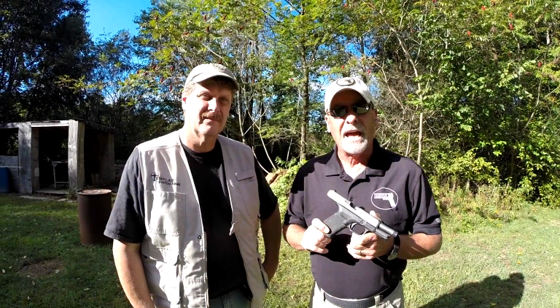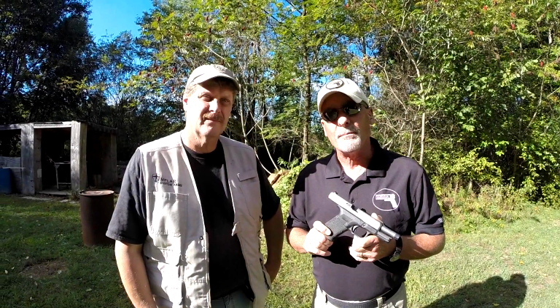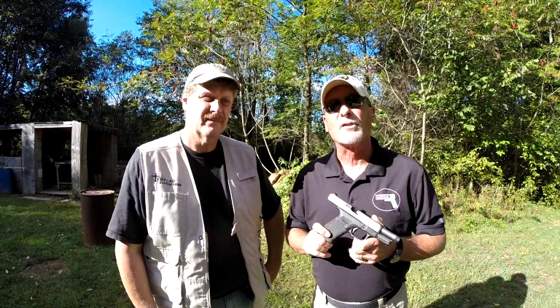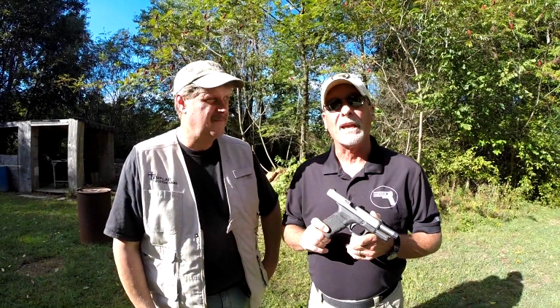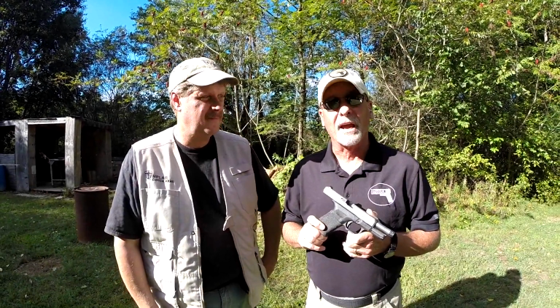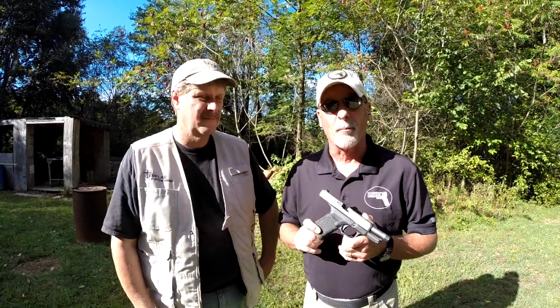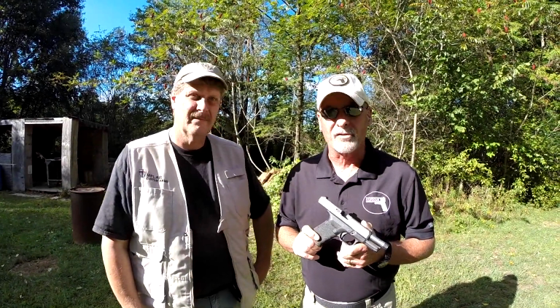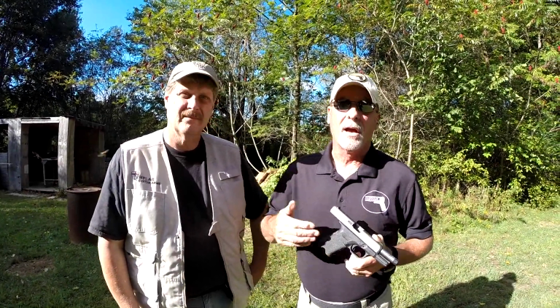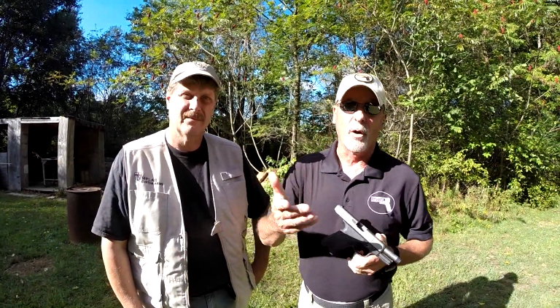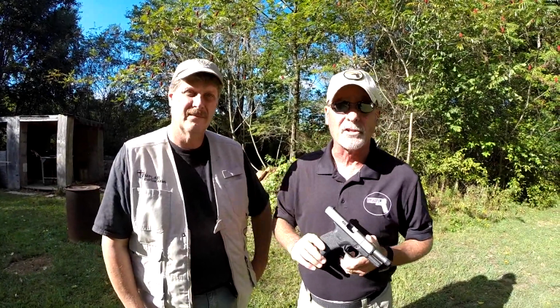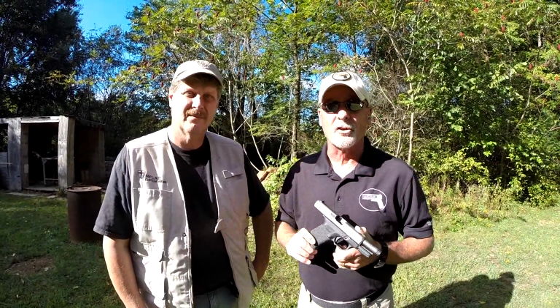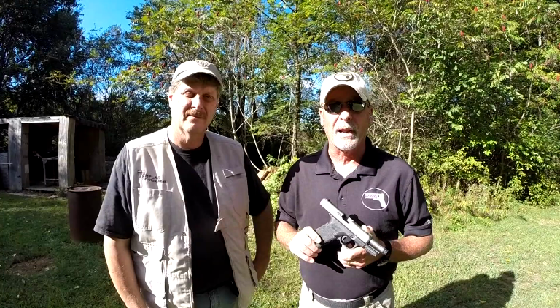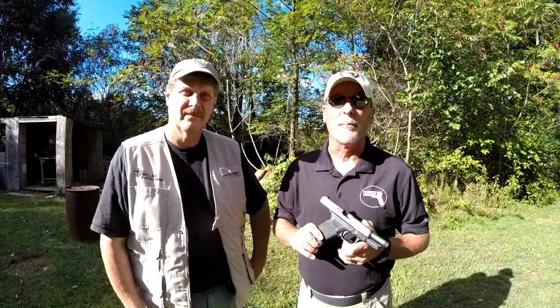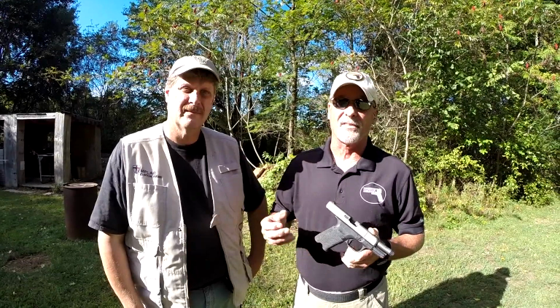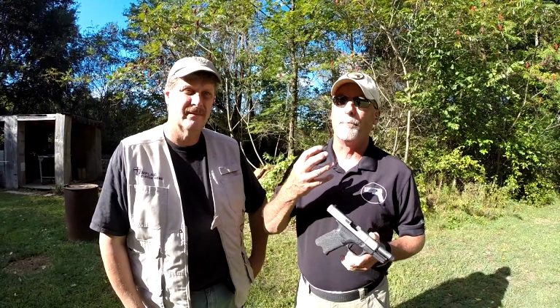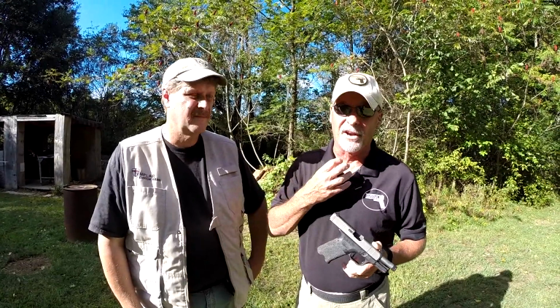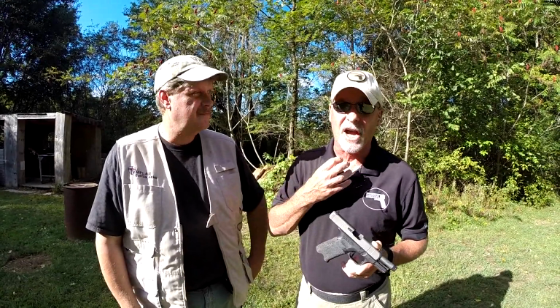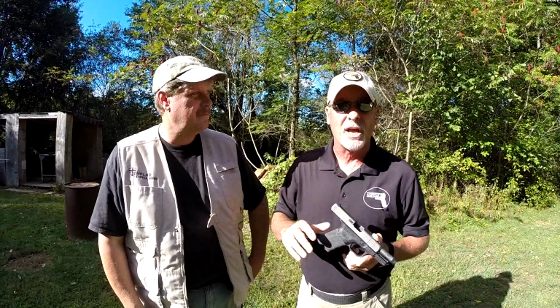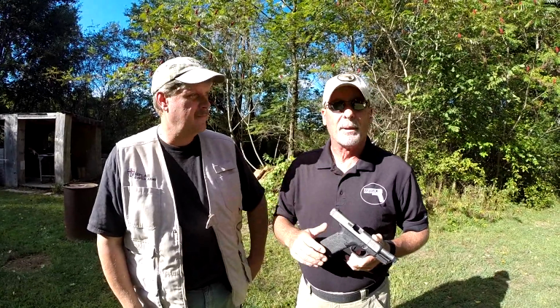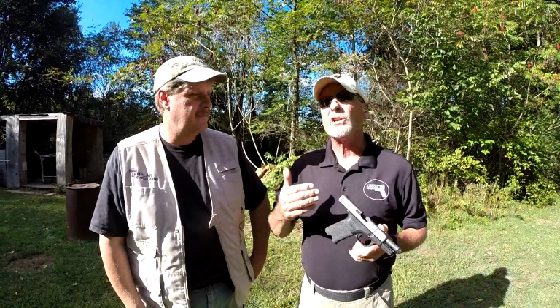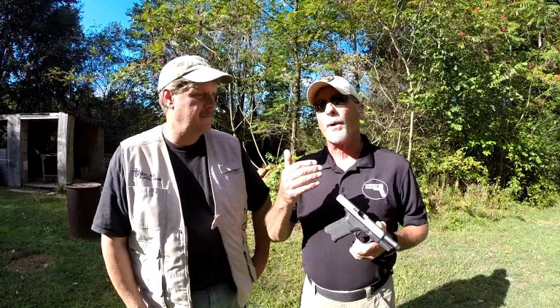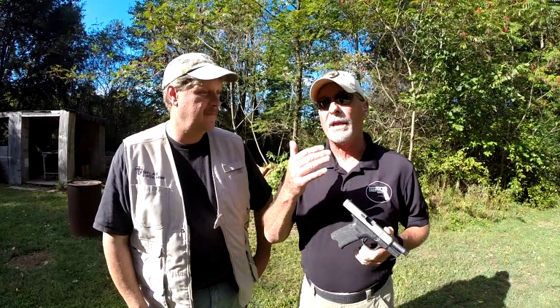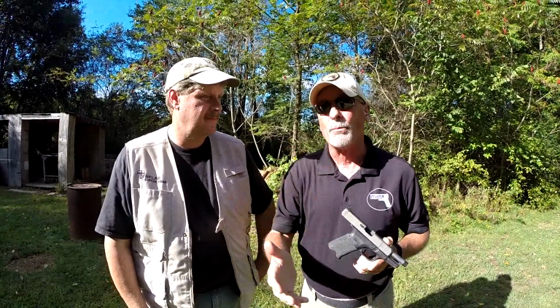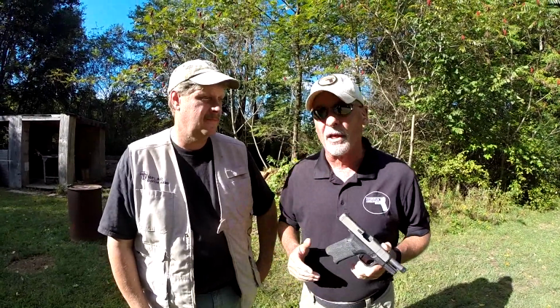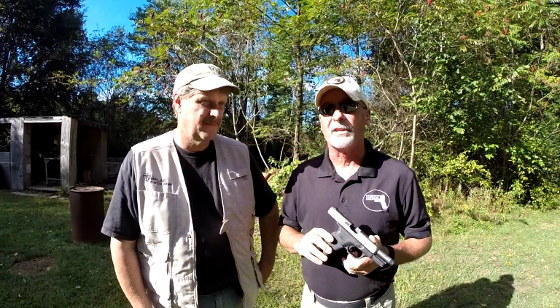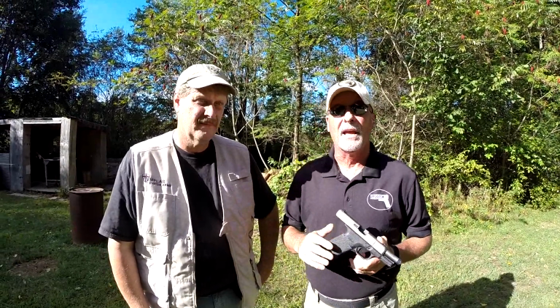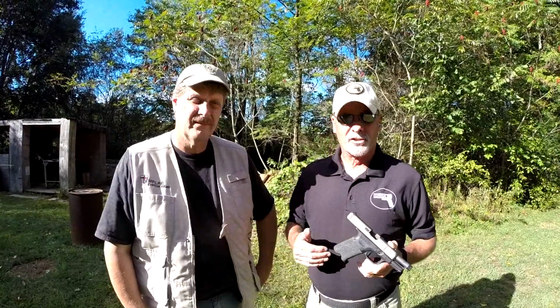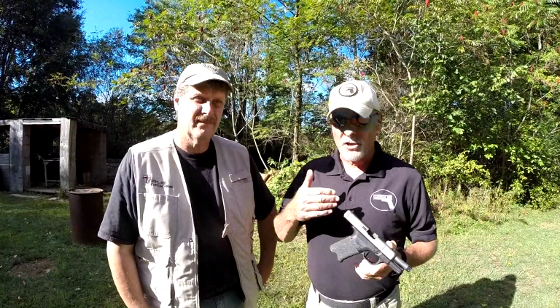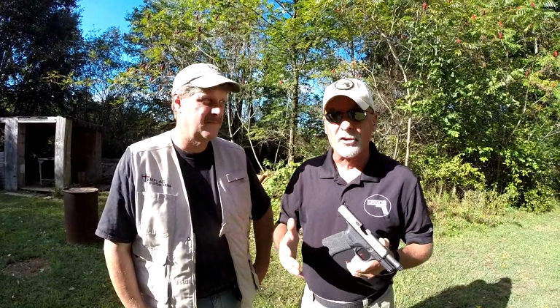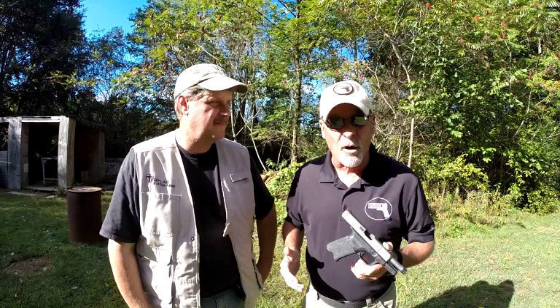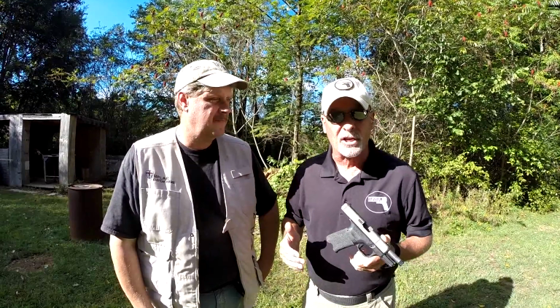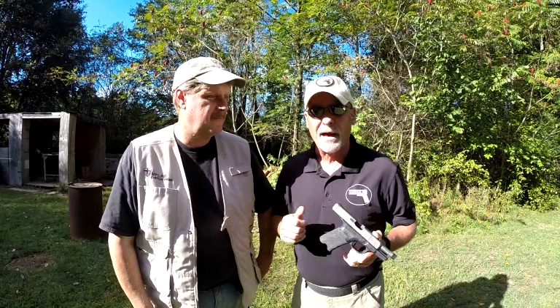Hey team, Dave Spaulding, Handgun Combatives. I want to apologize to you right up front because I've got a bit of laryngitis, but I think you can probably hear me well enough today so that you can understand what we're going to talk about.